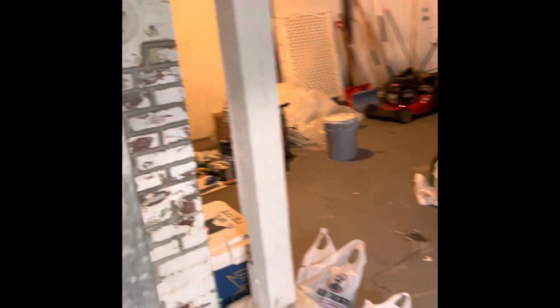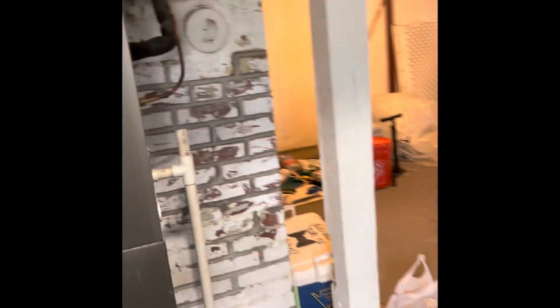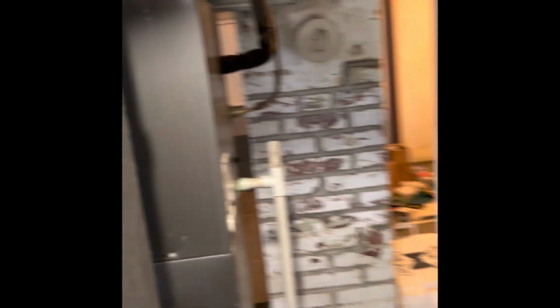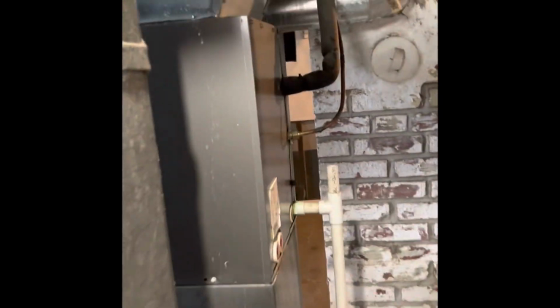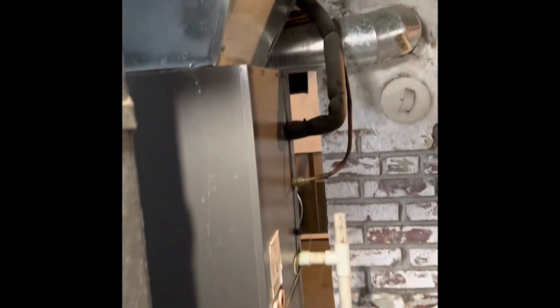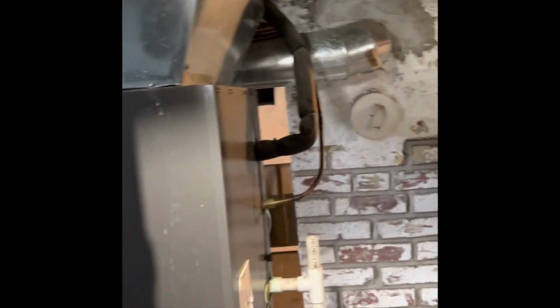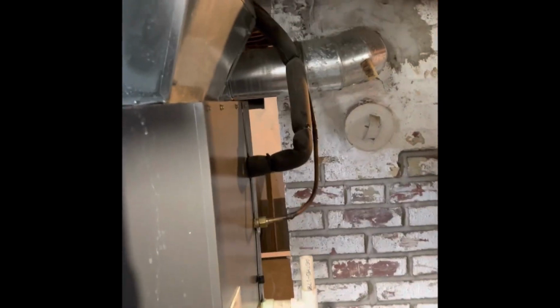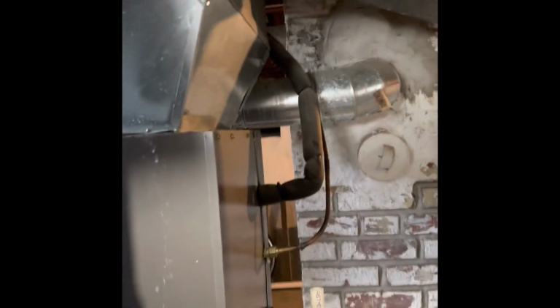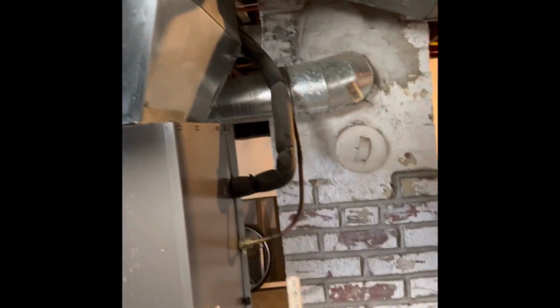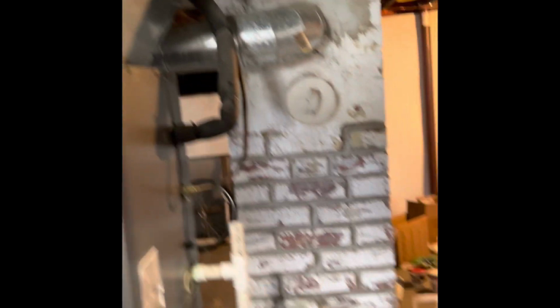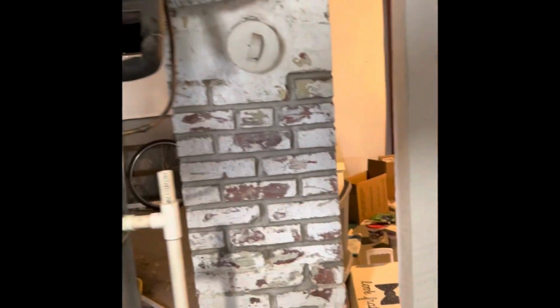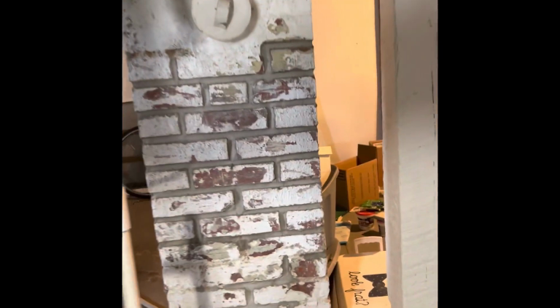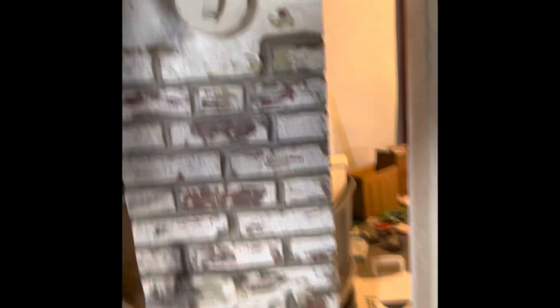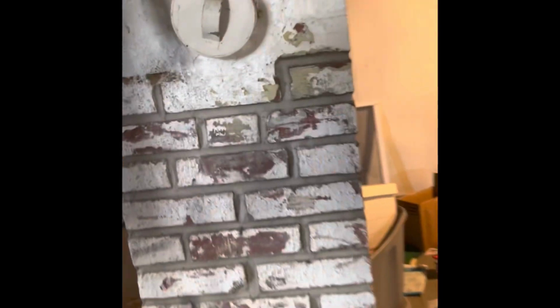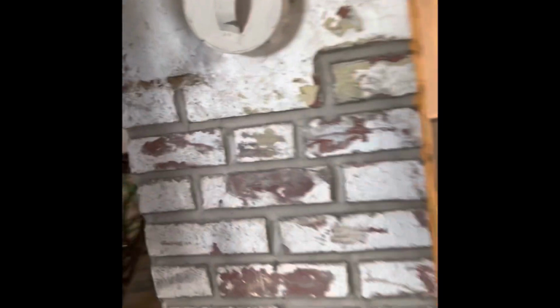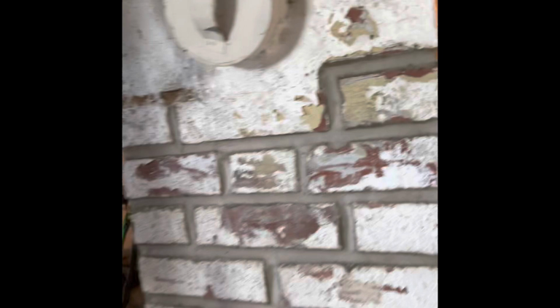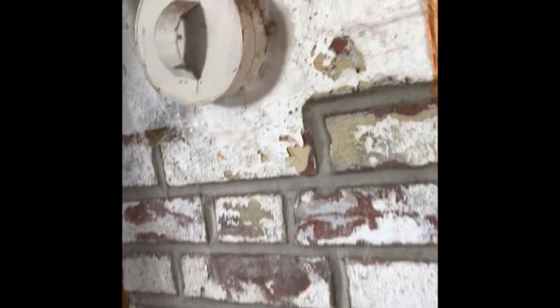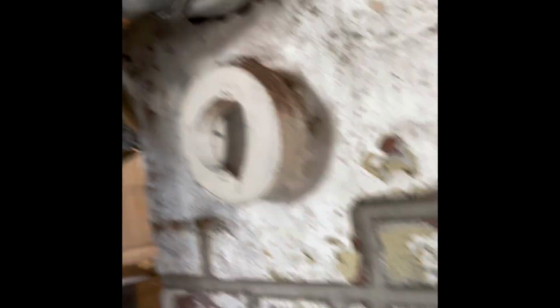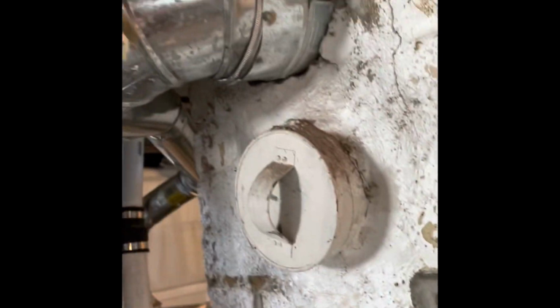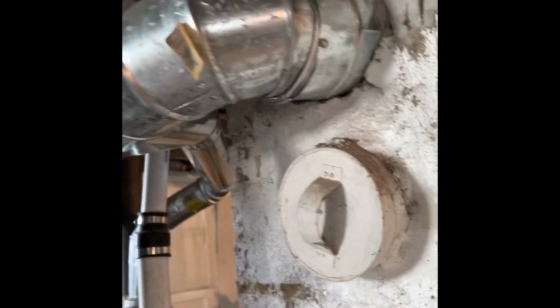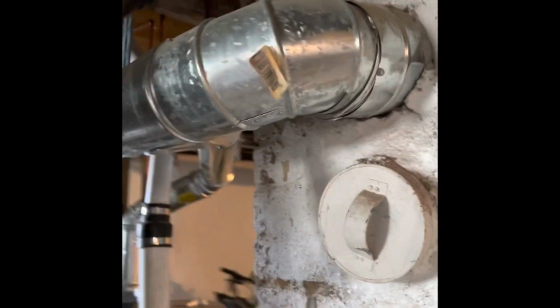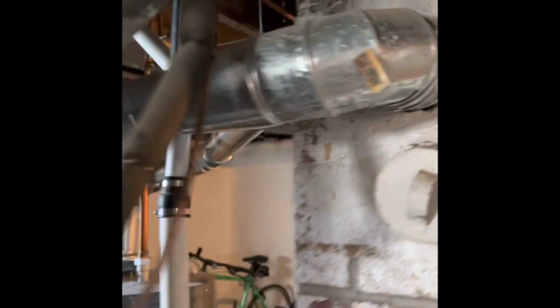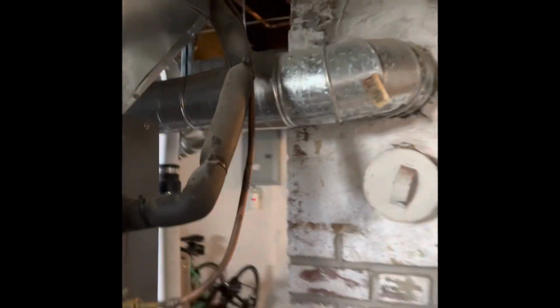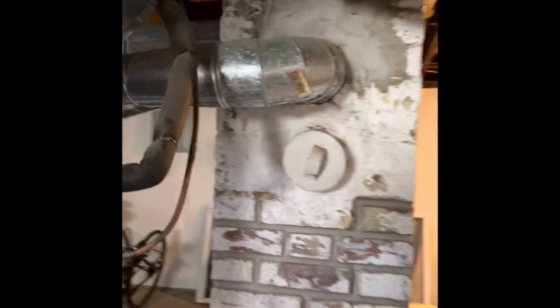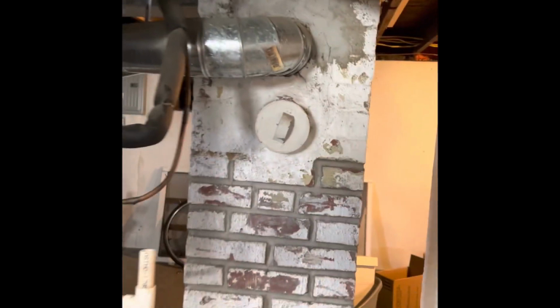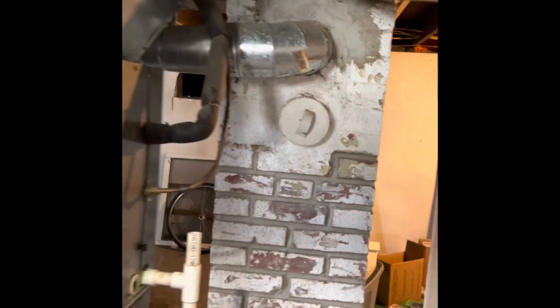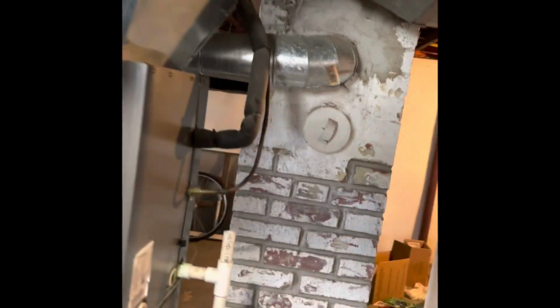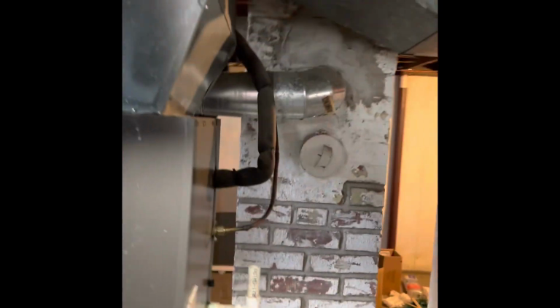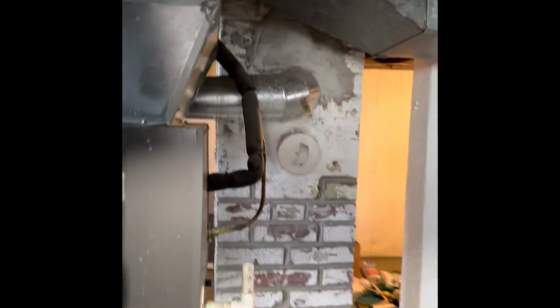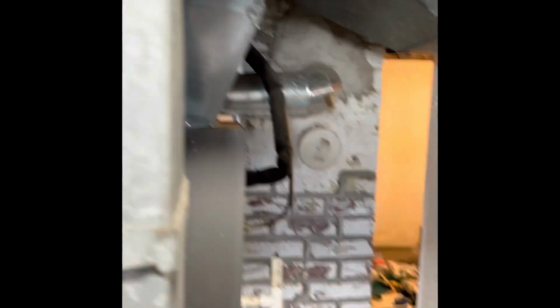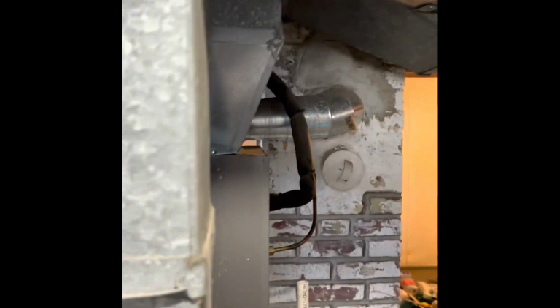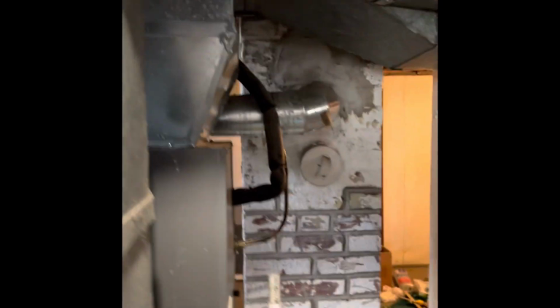For the flue pipe around this side, they've got a liner installed so we can reuse the existing flue liner. It's five inch.